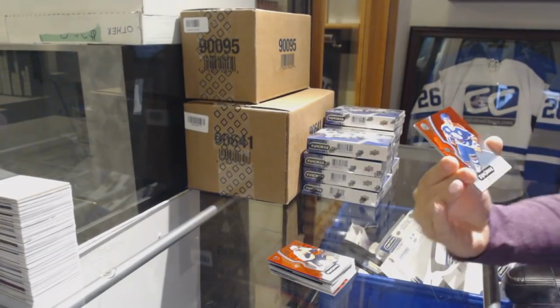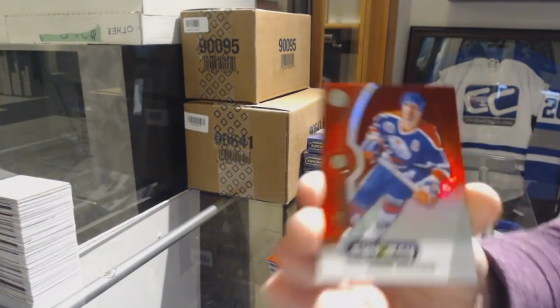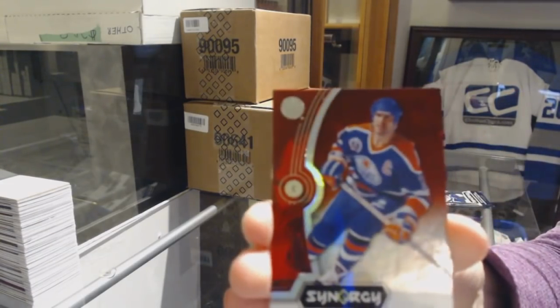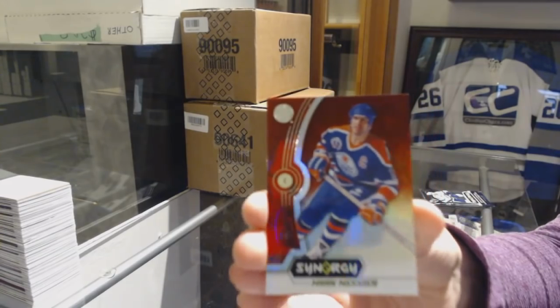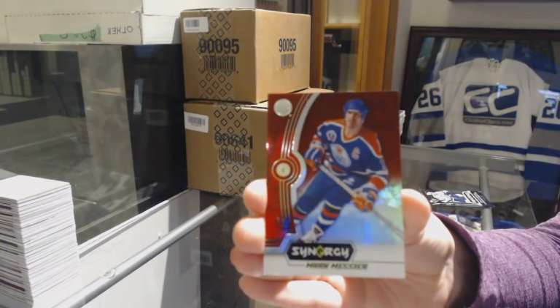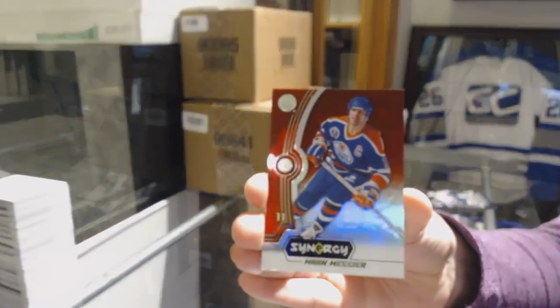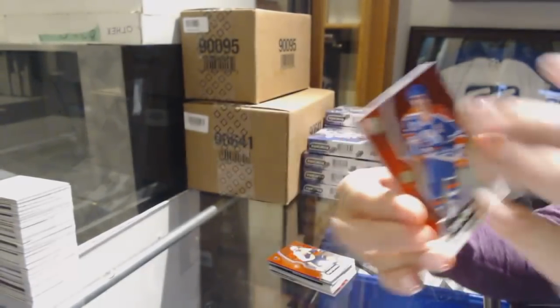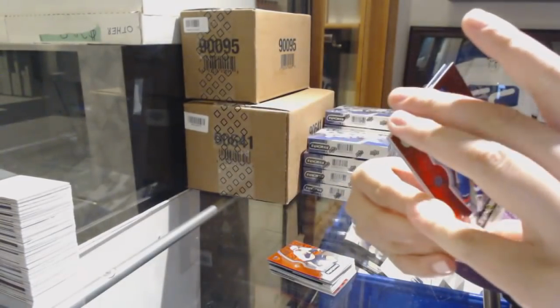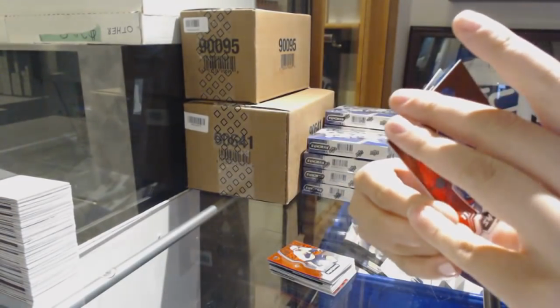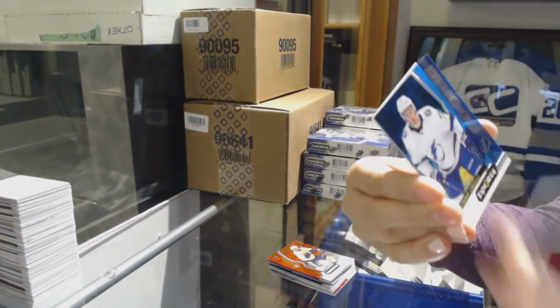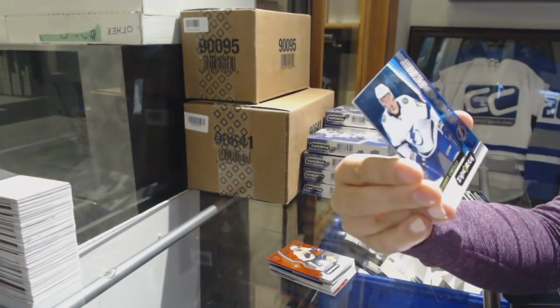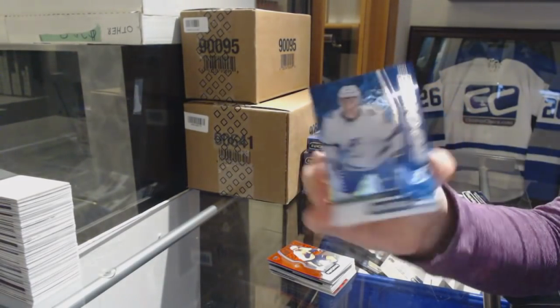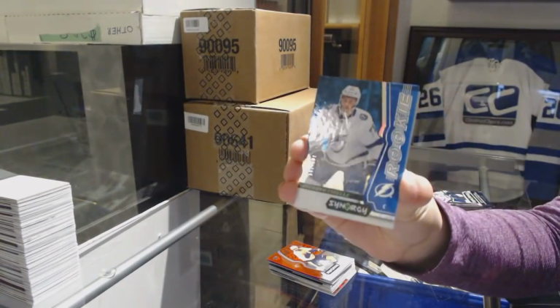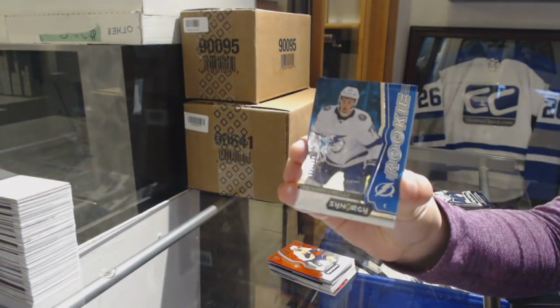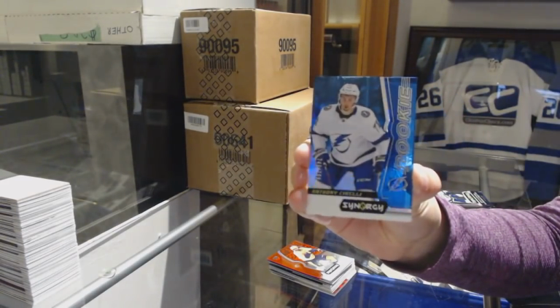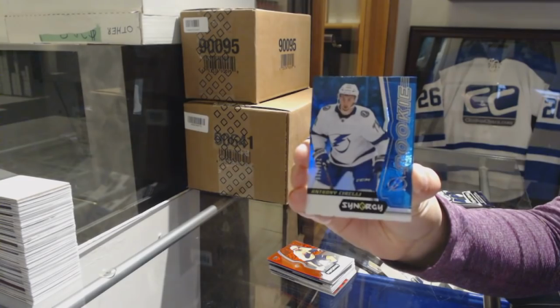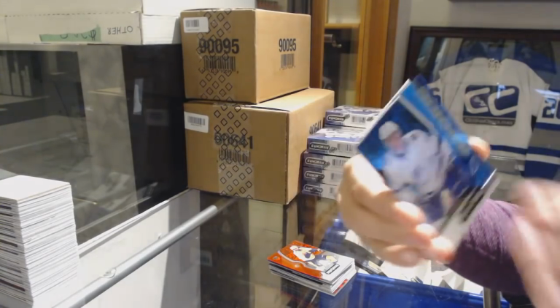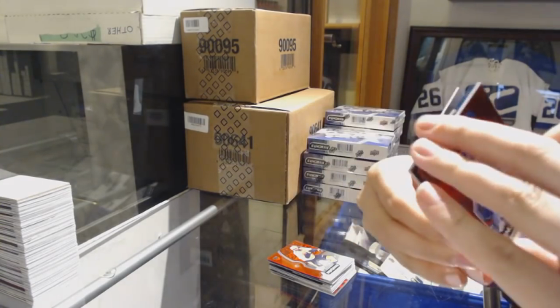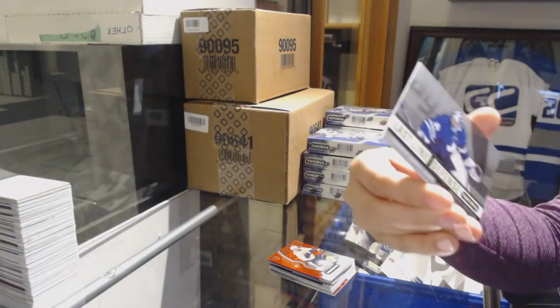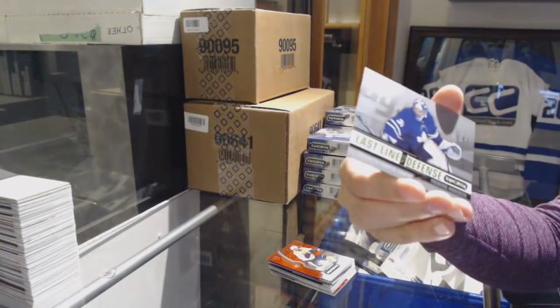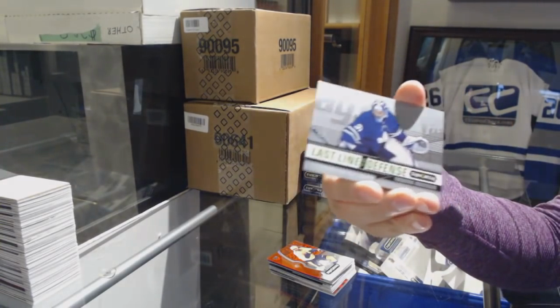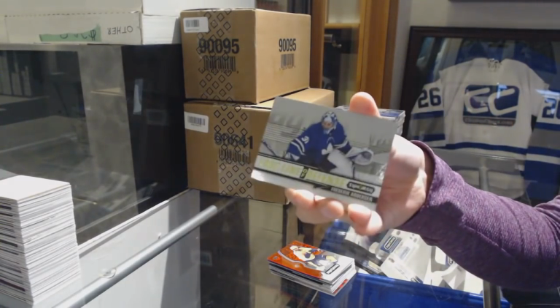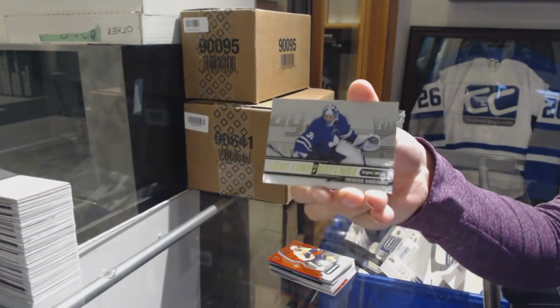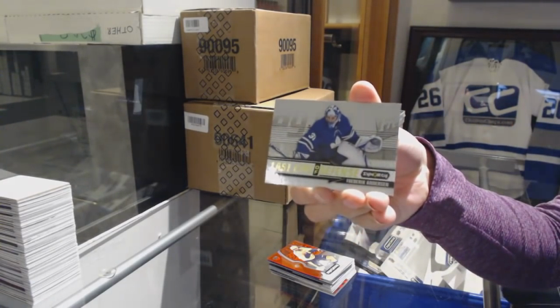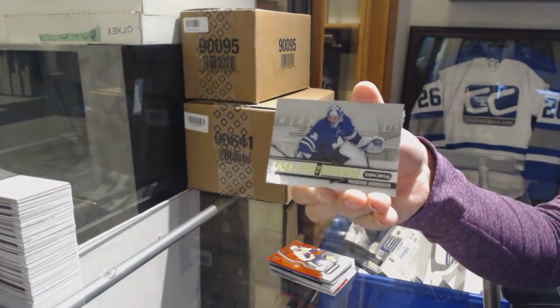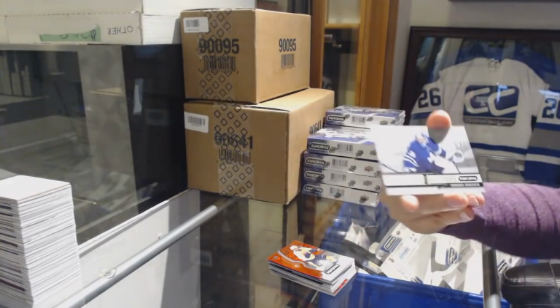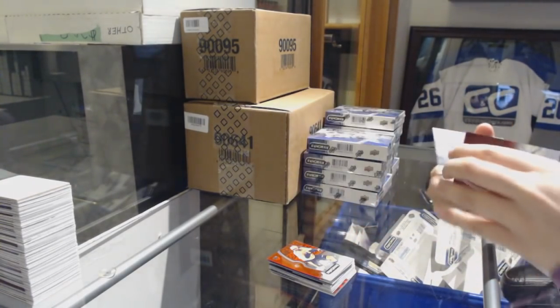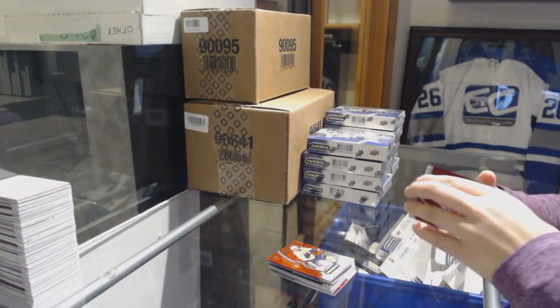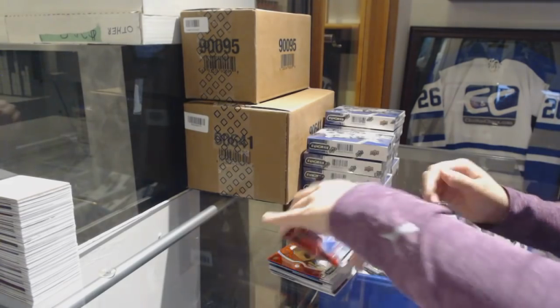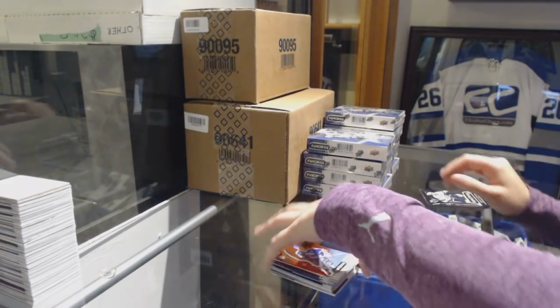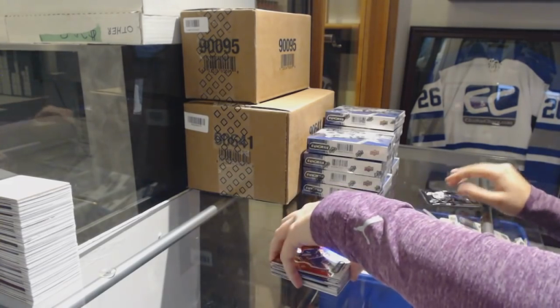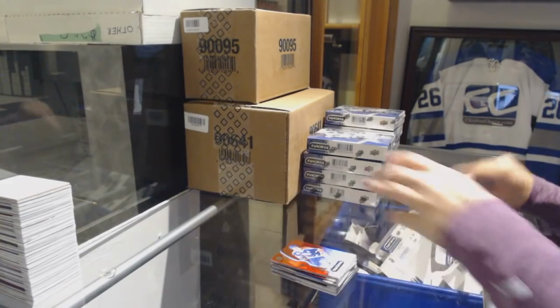We've got a red of Mark Messier for the Edmonton Oilers. A blue number to 799 Anthony Sorelli for the Tampa Bay Lightning. And a Last Line of Defense, Freddie Anderson — or sorry, Last Line of Defense, Freddie — for the Leafs, I believe.